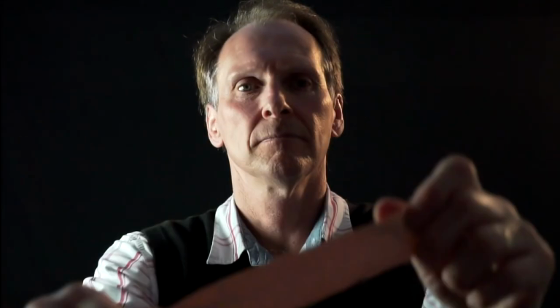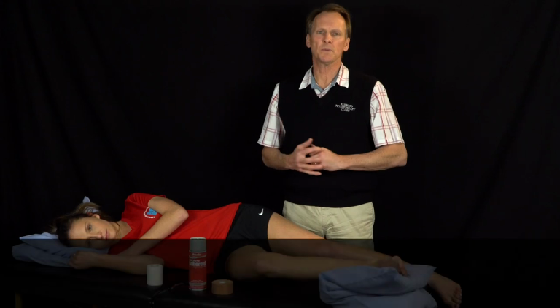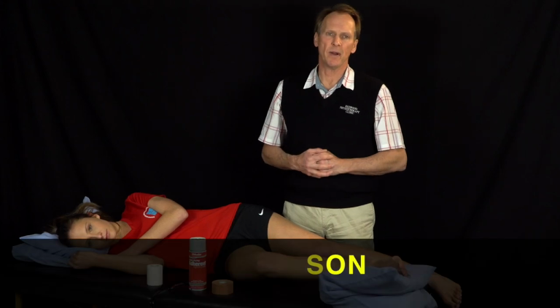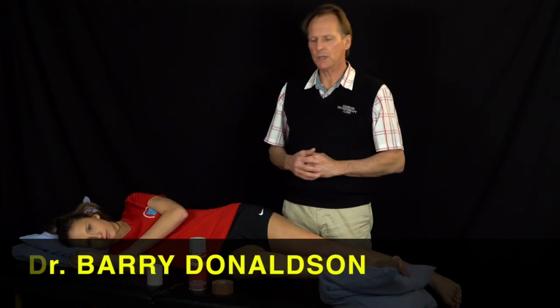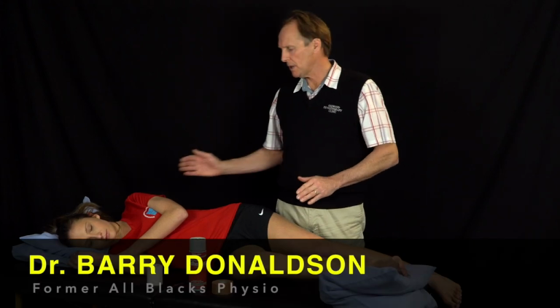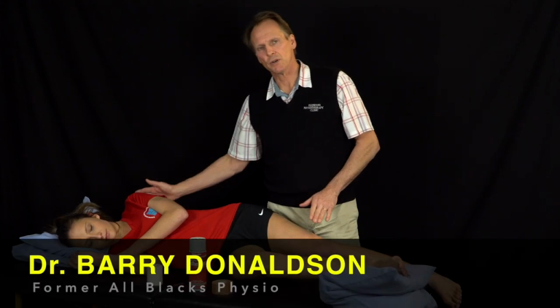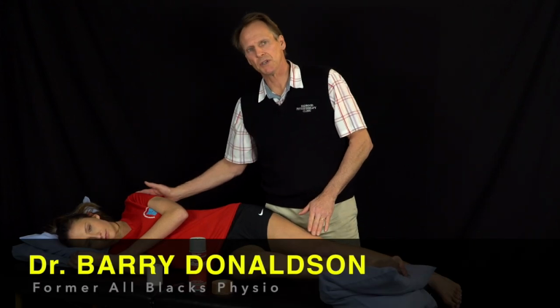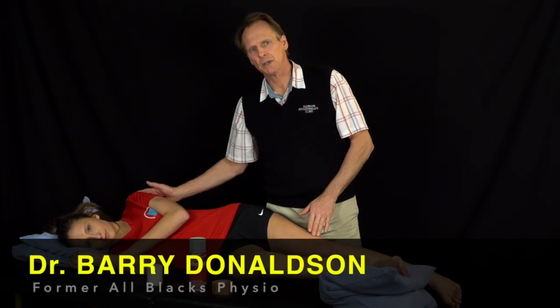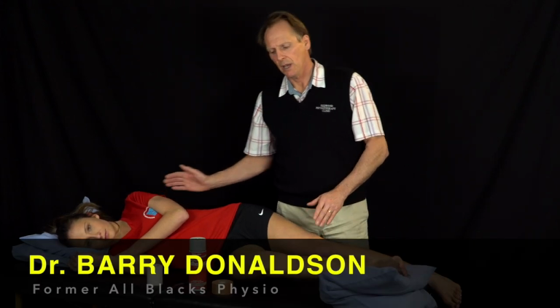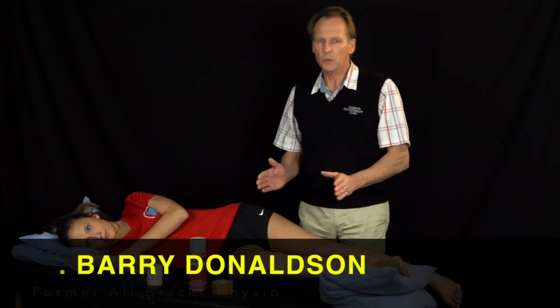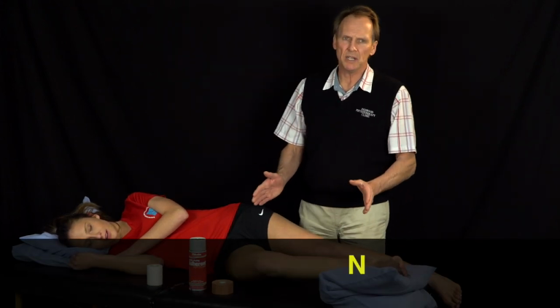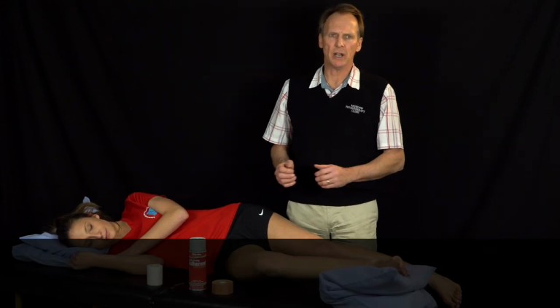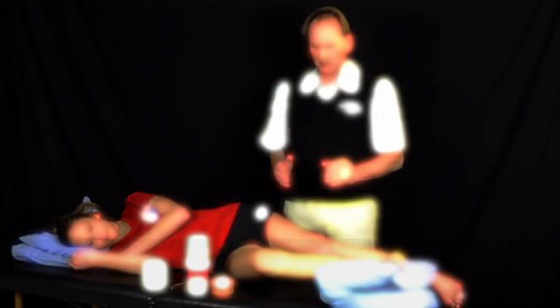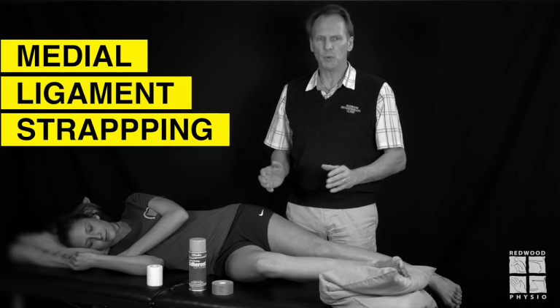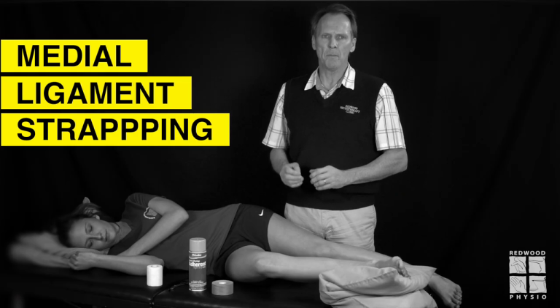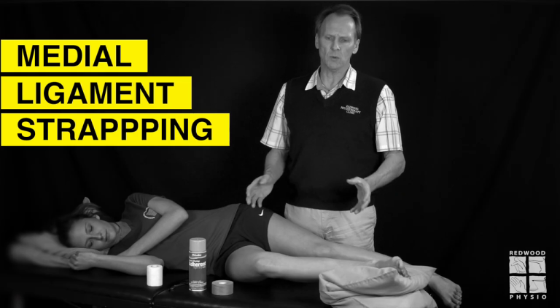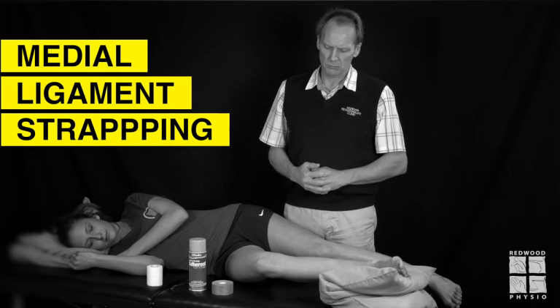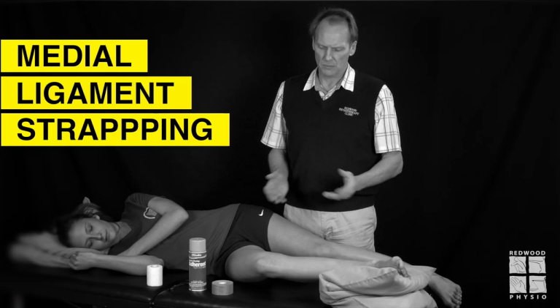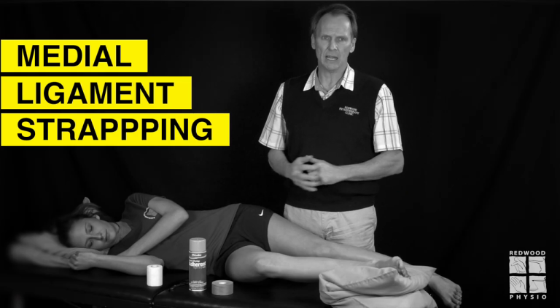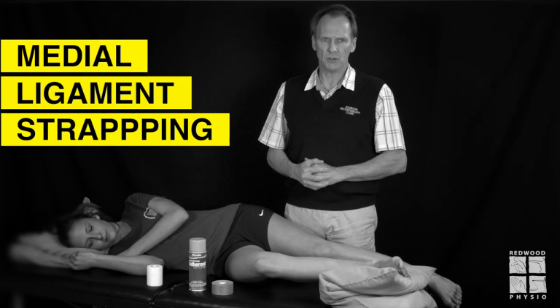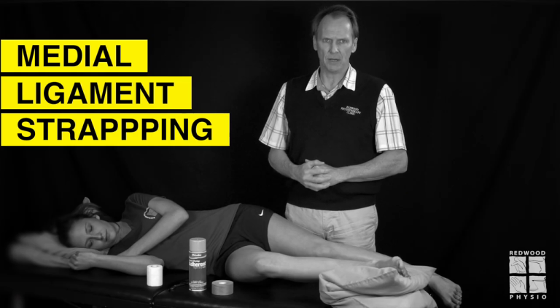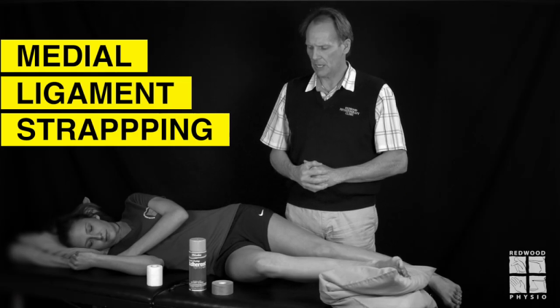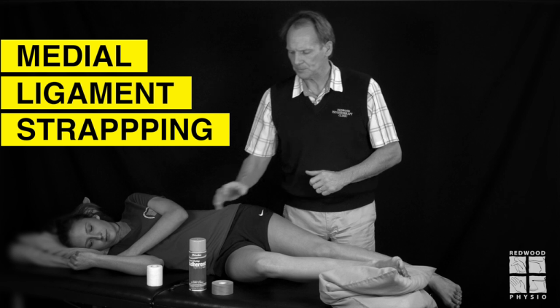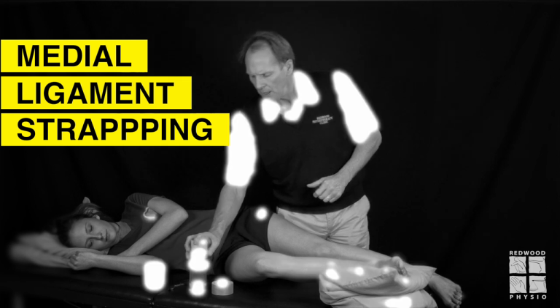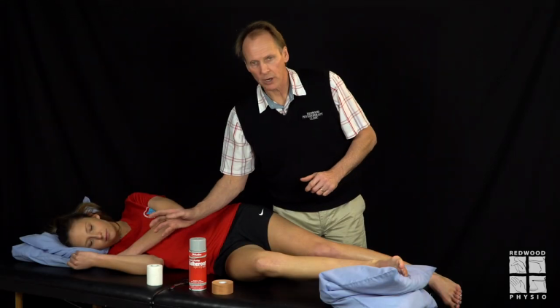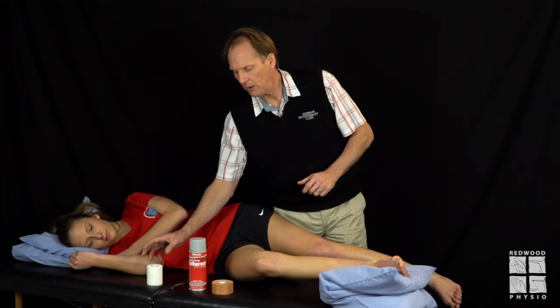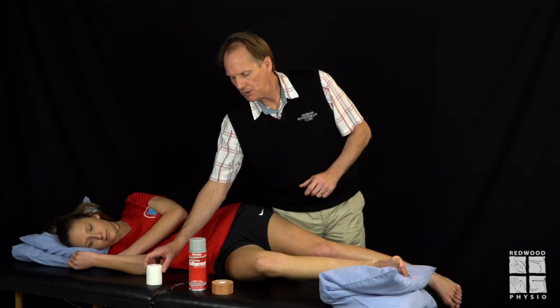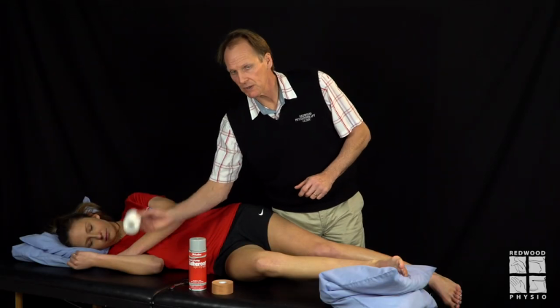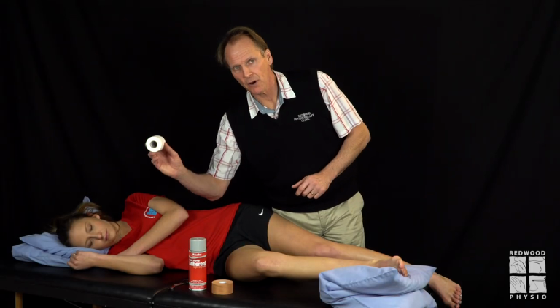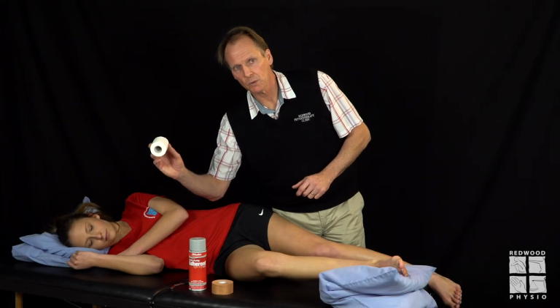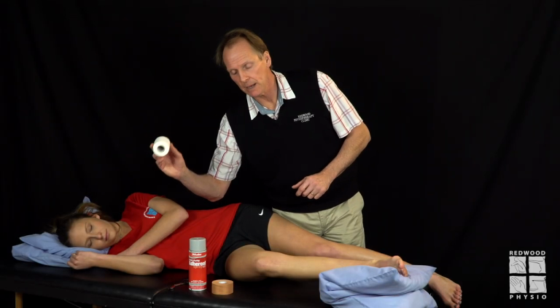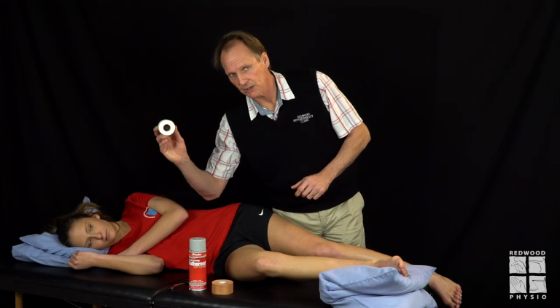Hi folks, my name is Barry Donaldson and this is Christie, my assistant. What I will now be demonstrating is the simple medial knee ligament strapping technique. The products we're going to be using are 75mm EAB elastic adhesive bandage, skin adhesive, and 38mm rigid strapping tape.